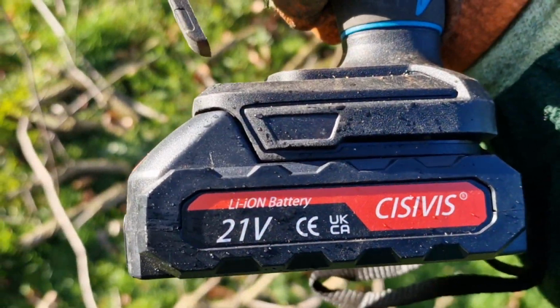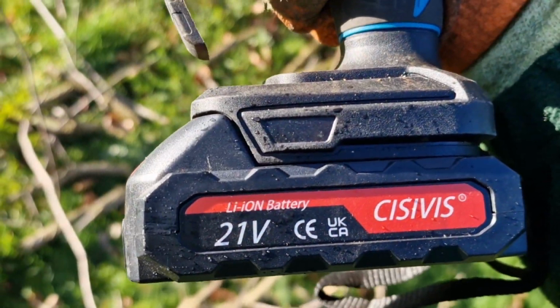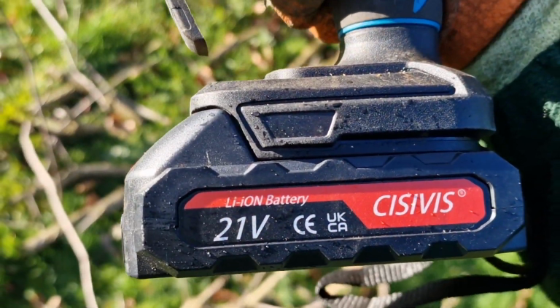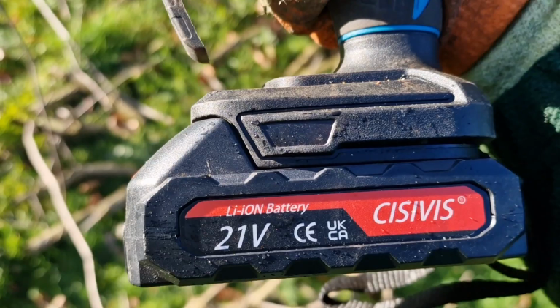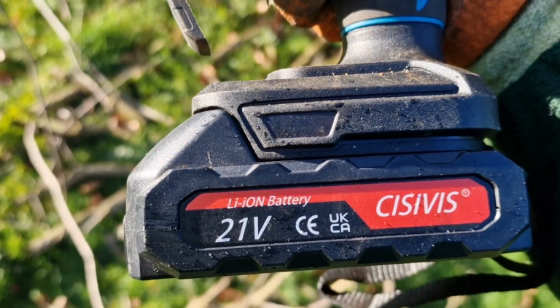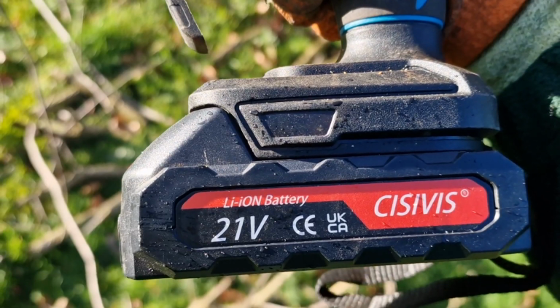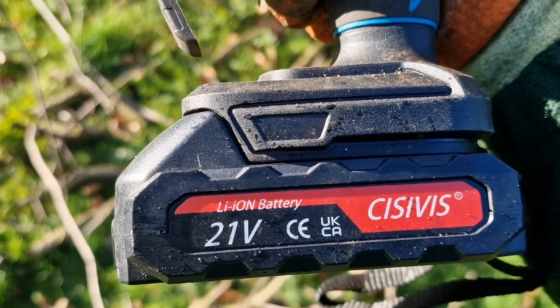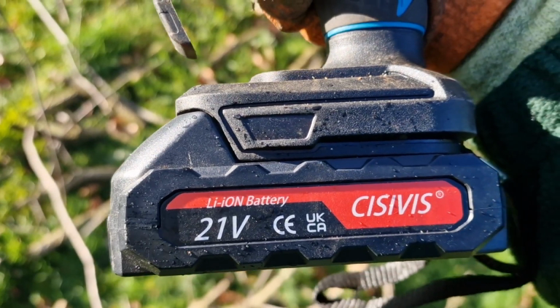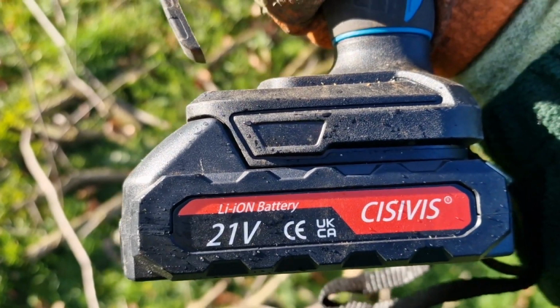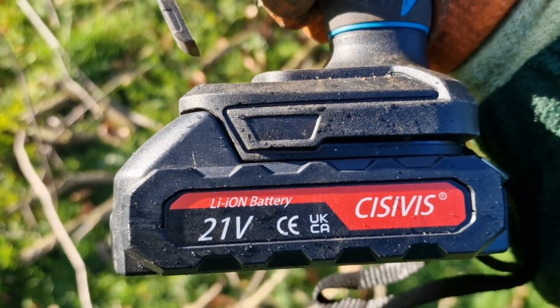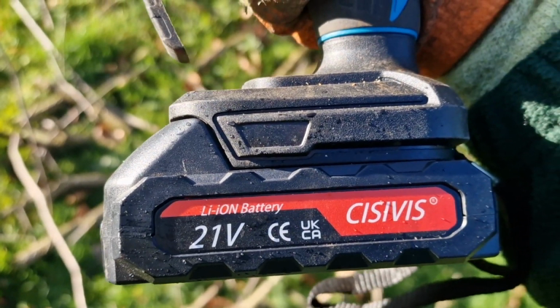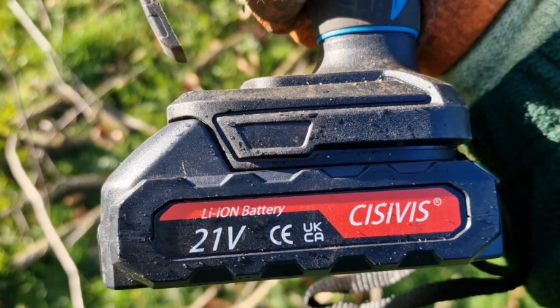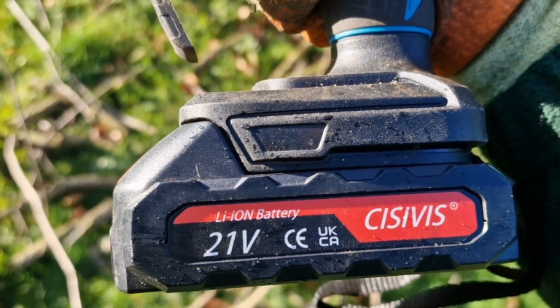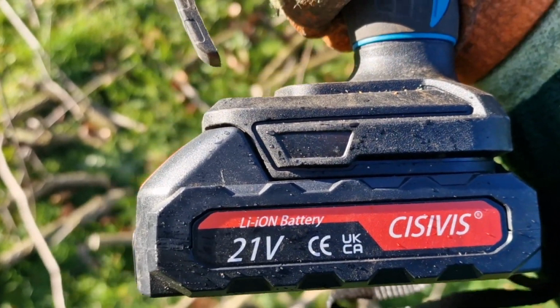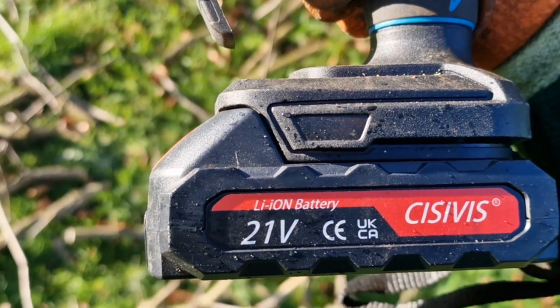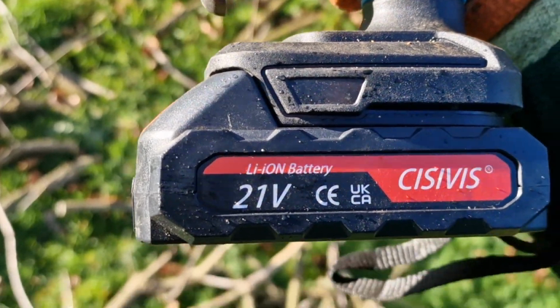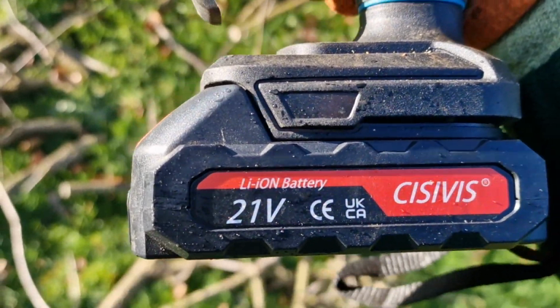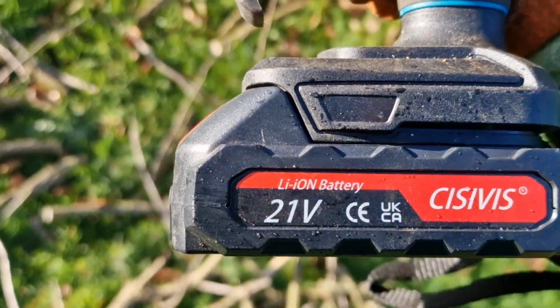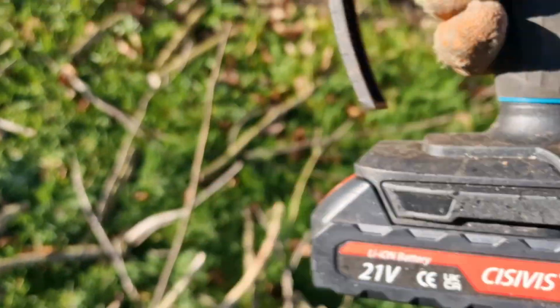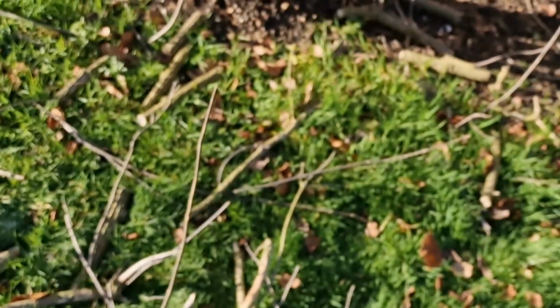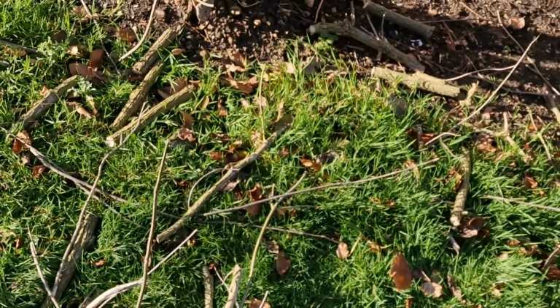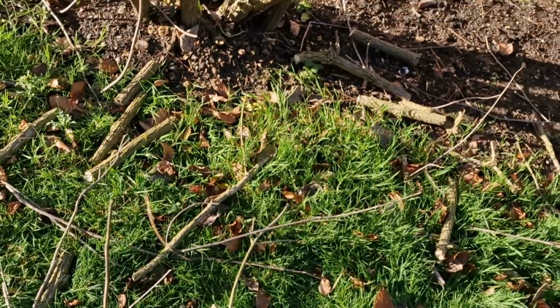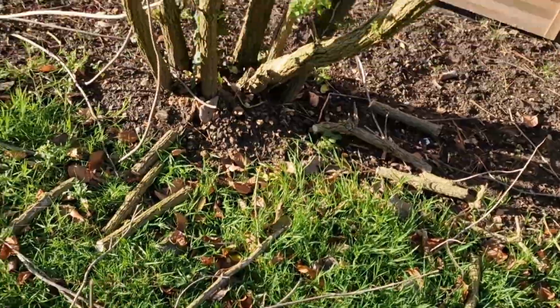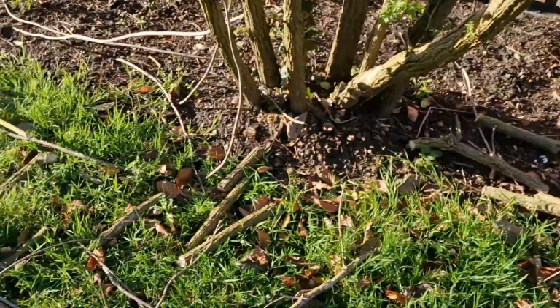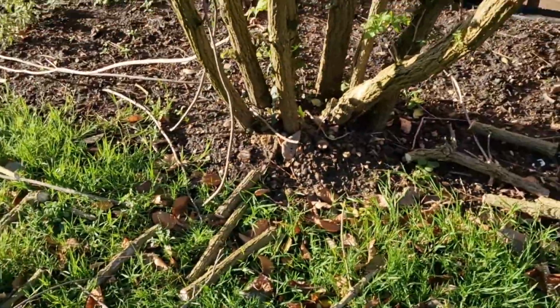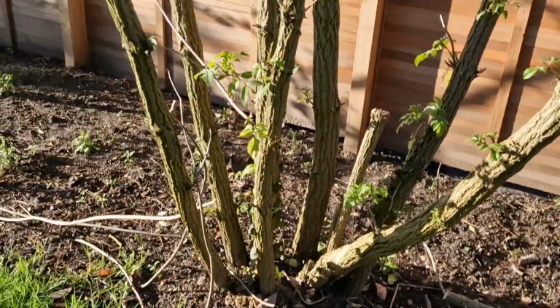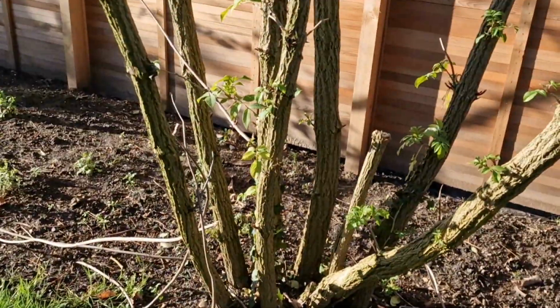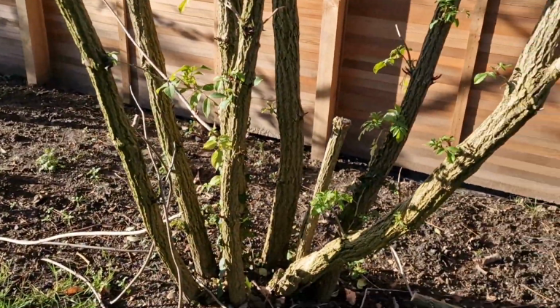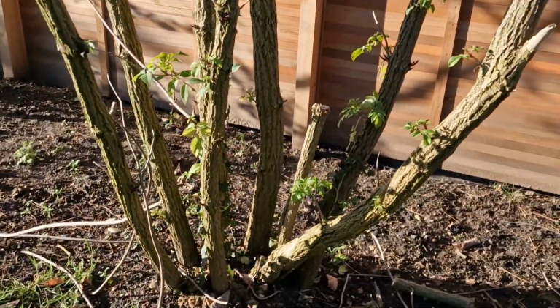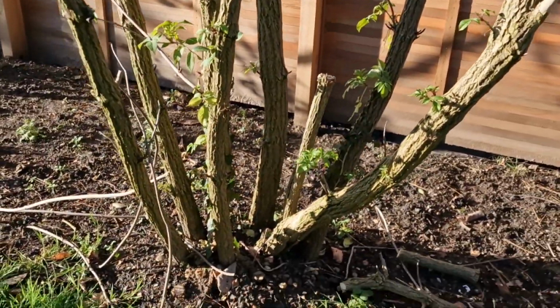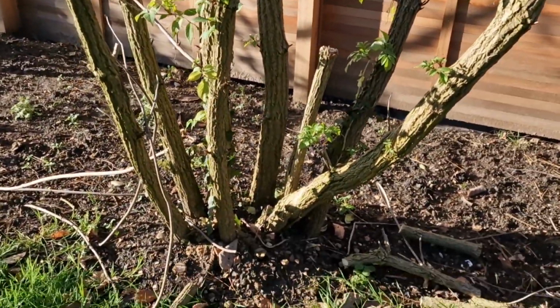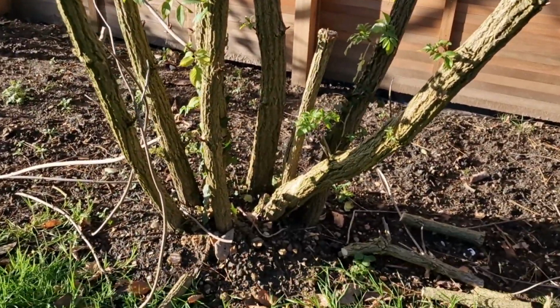eBay, 30 quid — well, 25 quid now since I bought it. Right, let's give these a go.